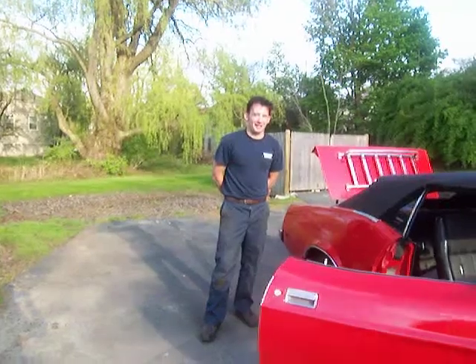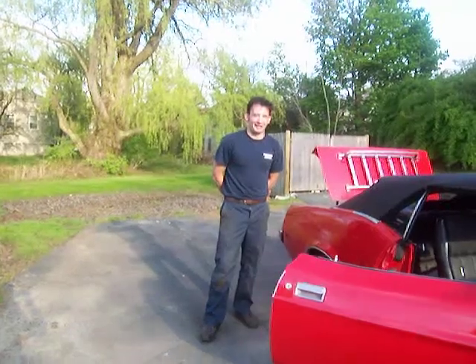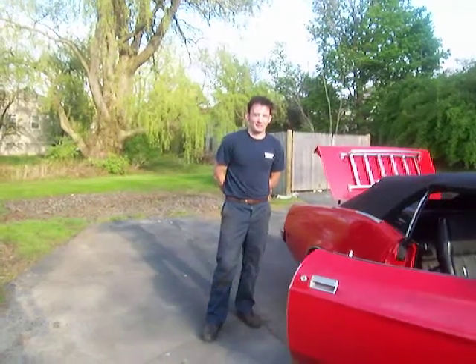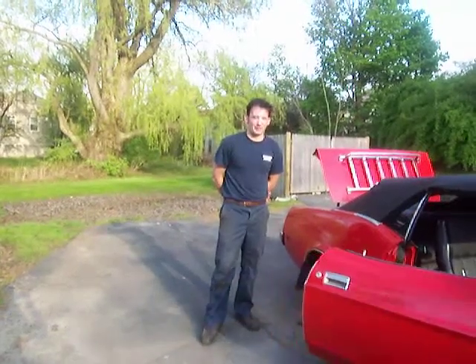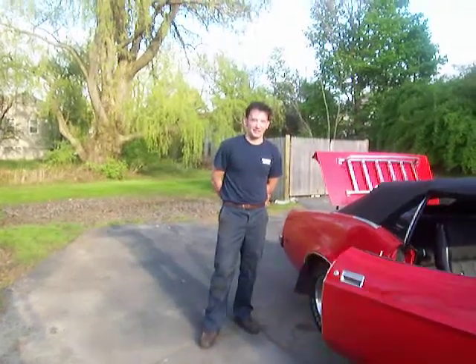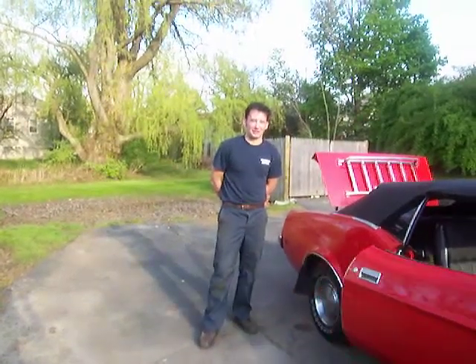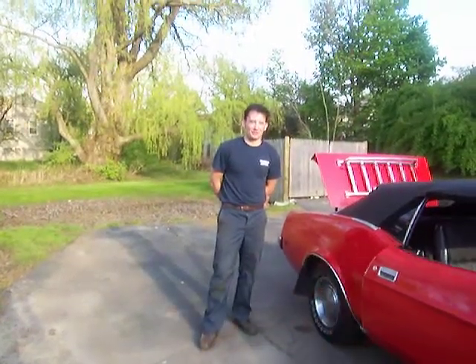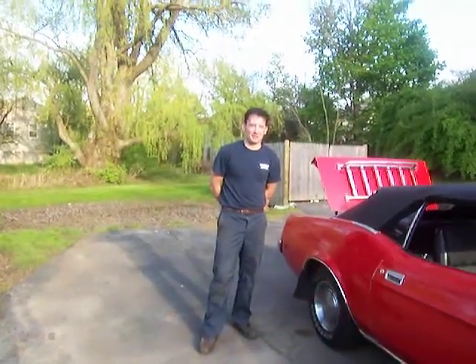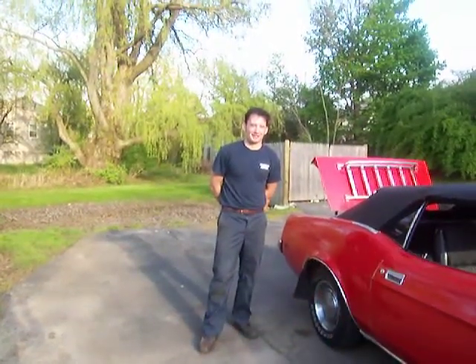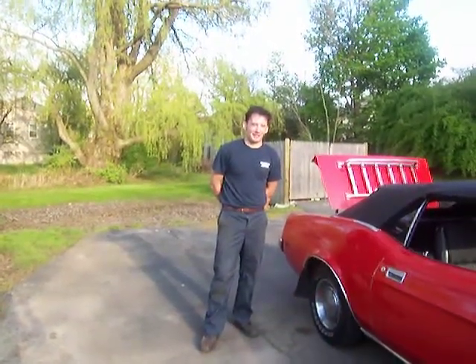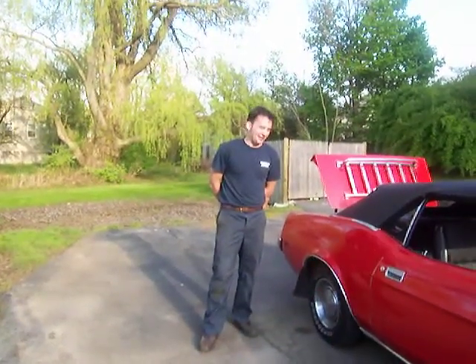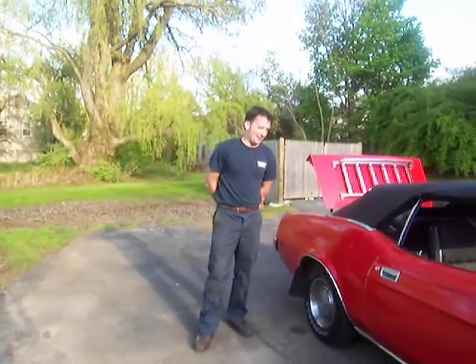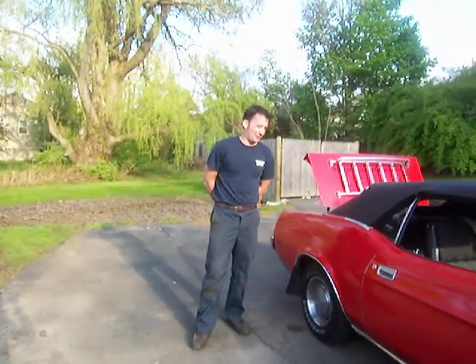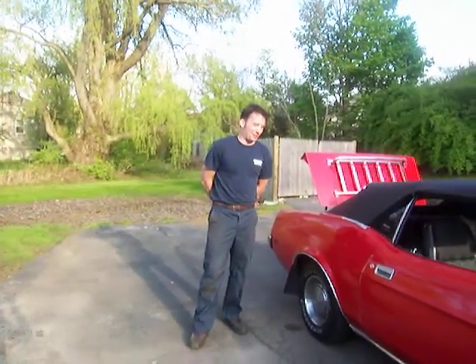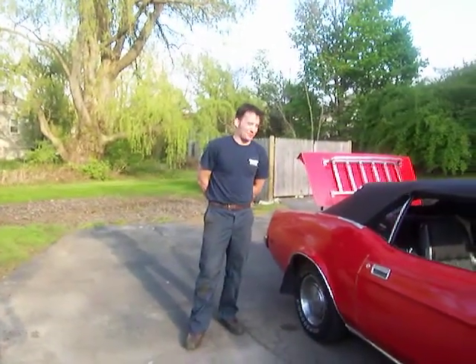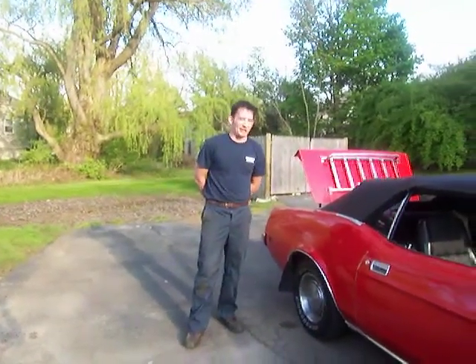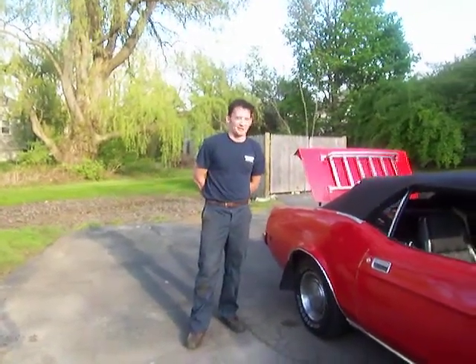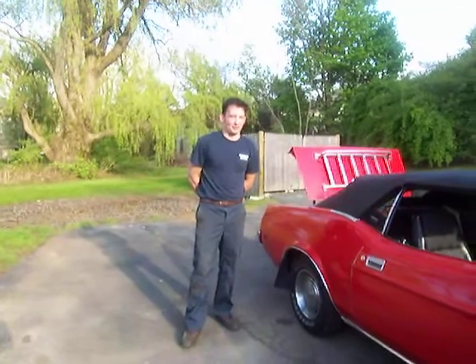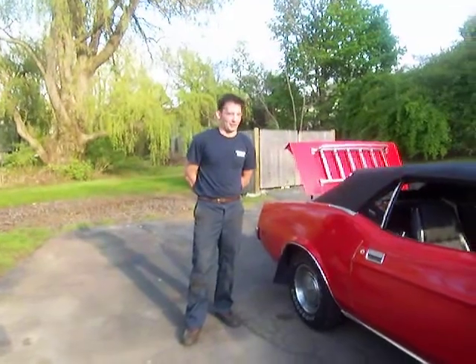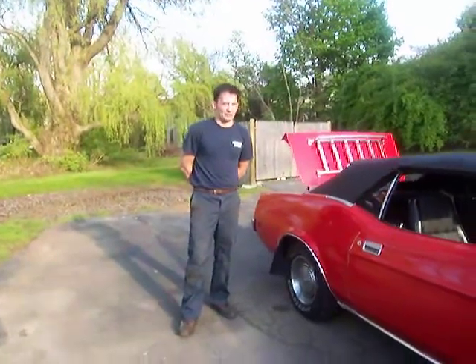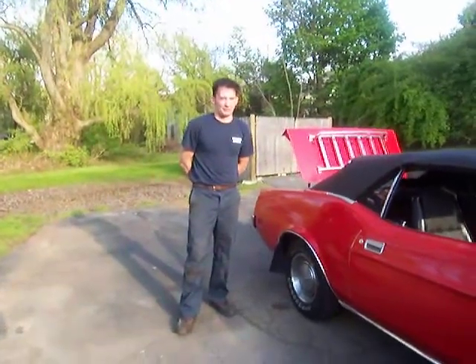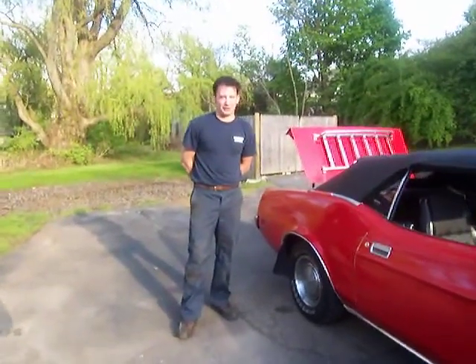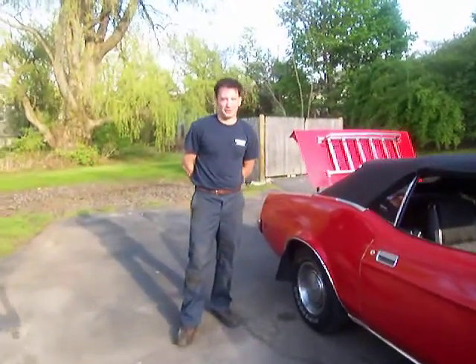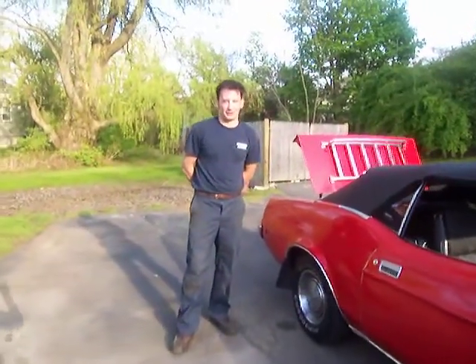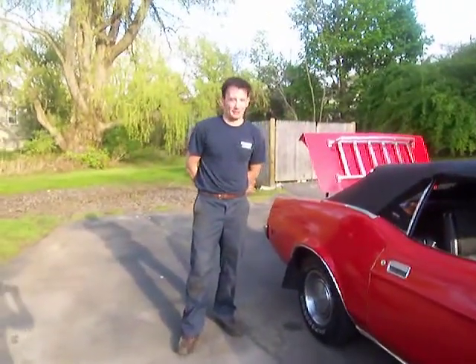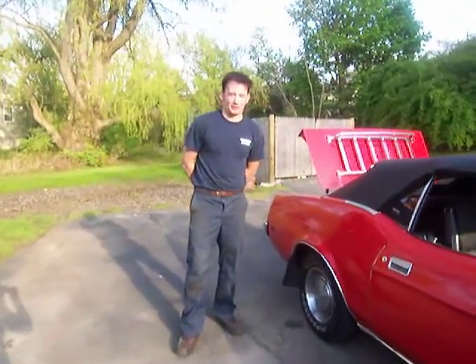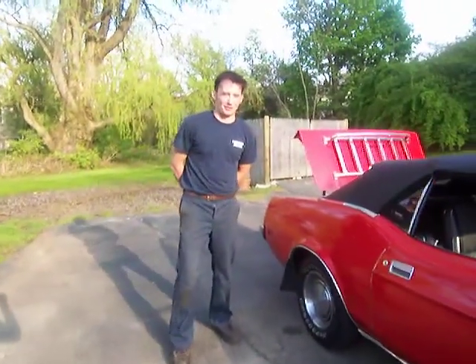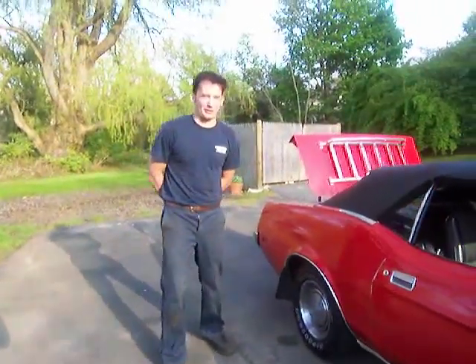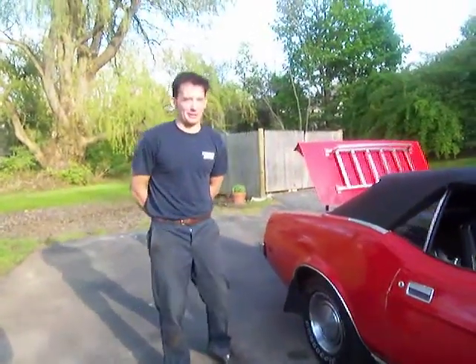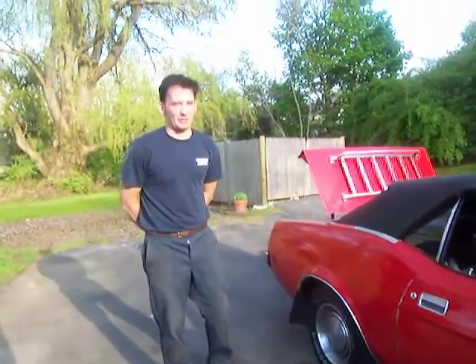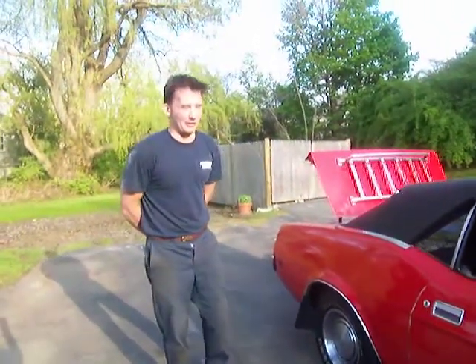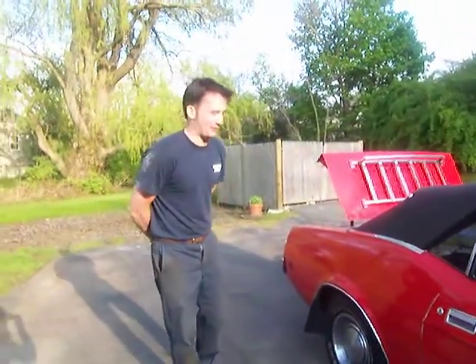Hi, thanks for viewing my '73 Ford Mustang. A lot of problems online is you don't really get a good feel for the car because you're looking at pictures, so I'm going to start by taking you on a walk-around video.